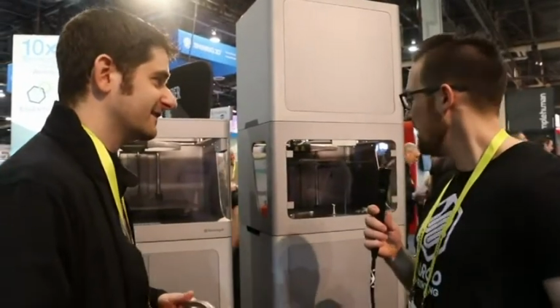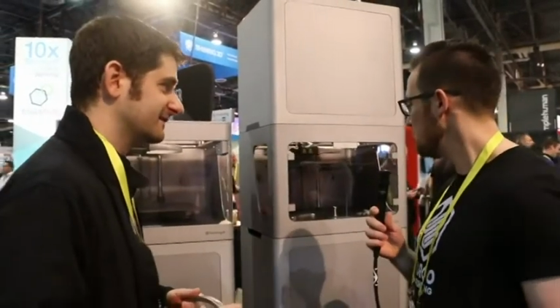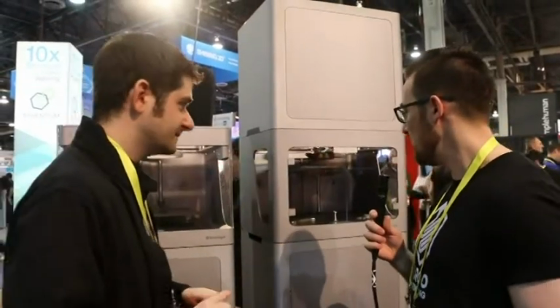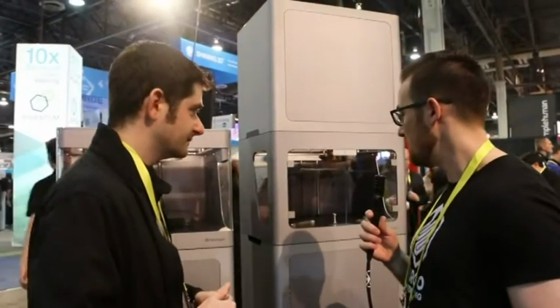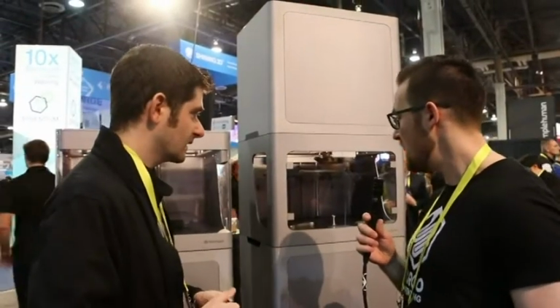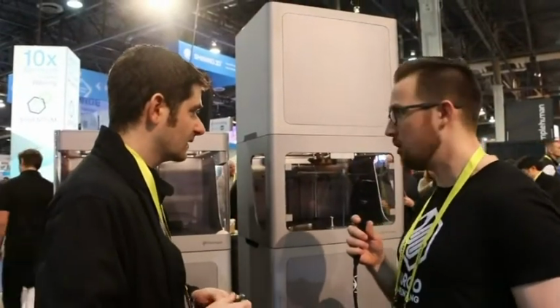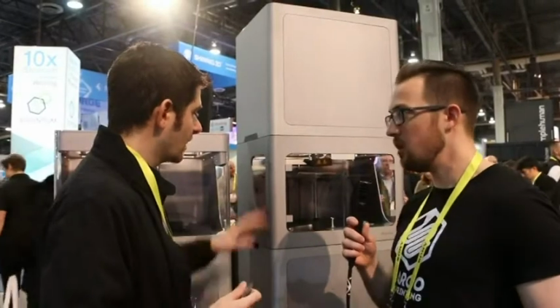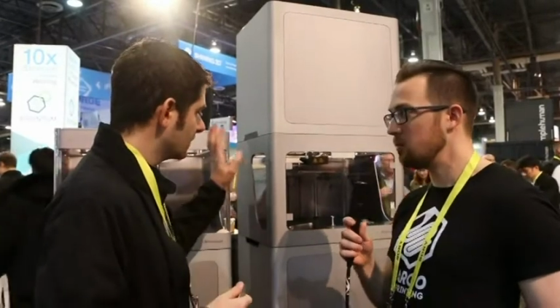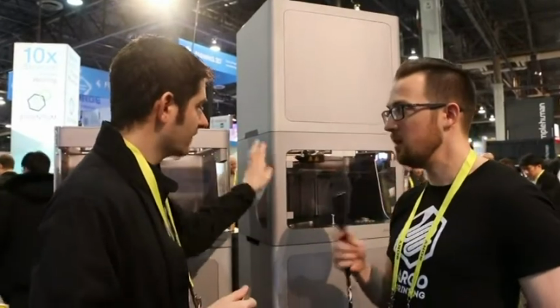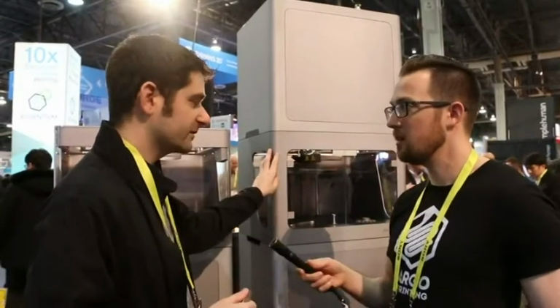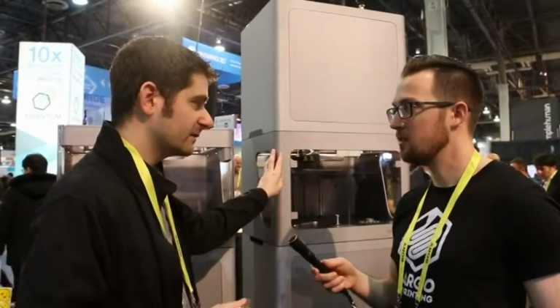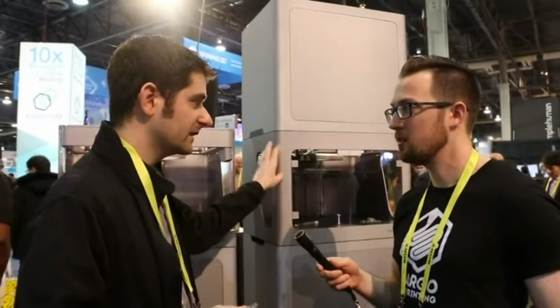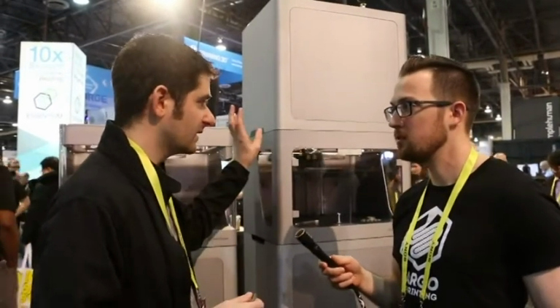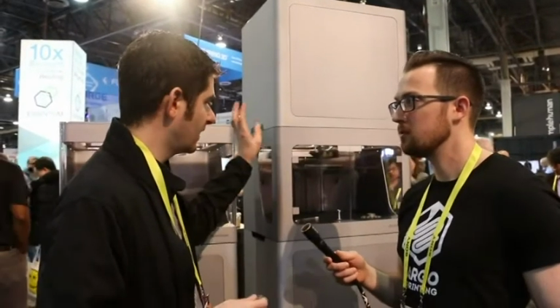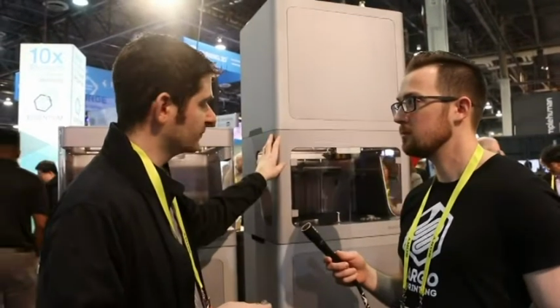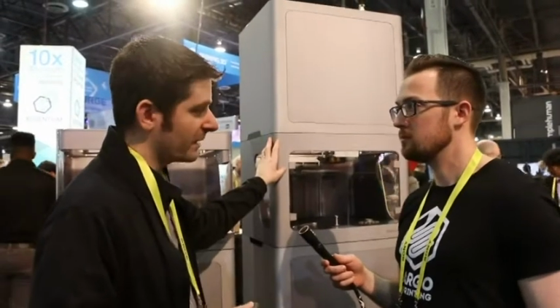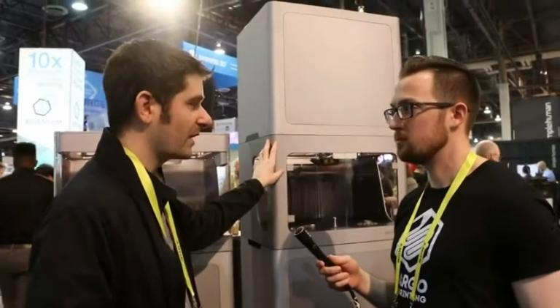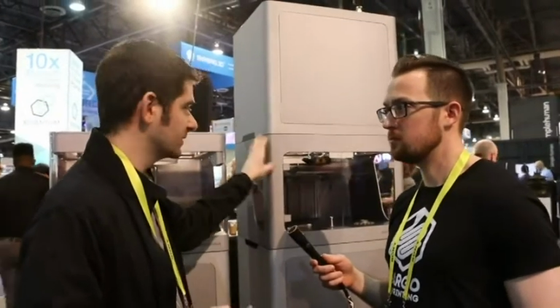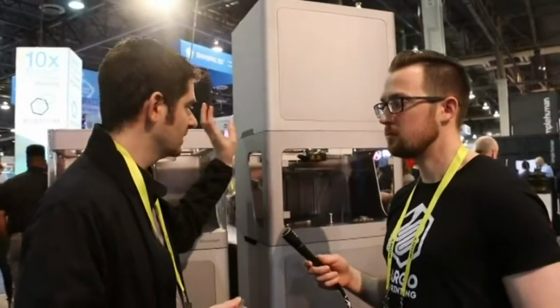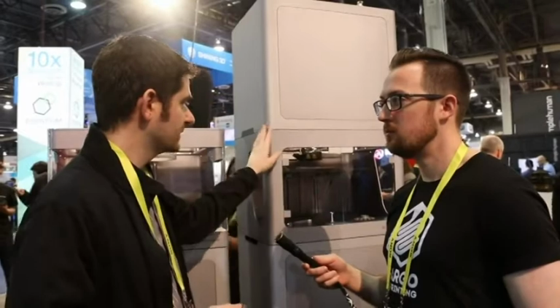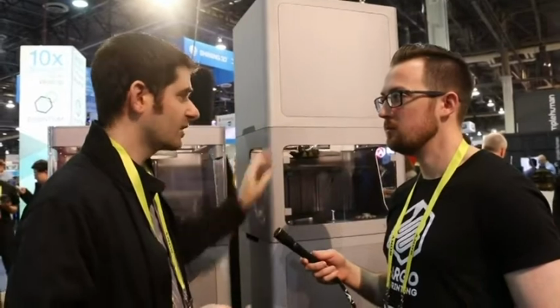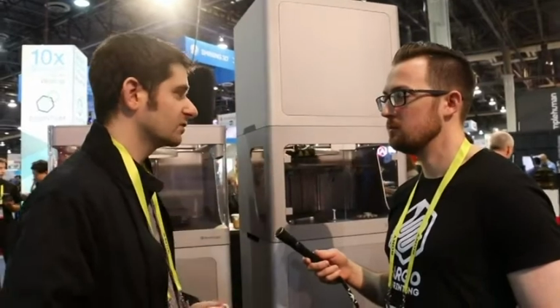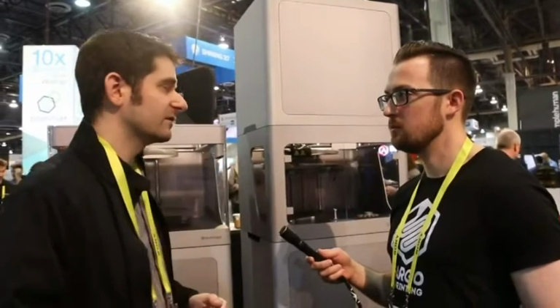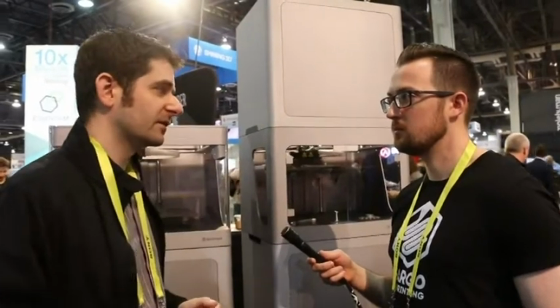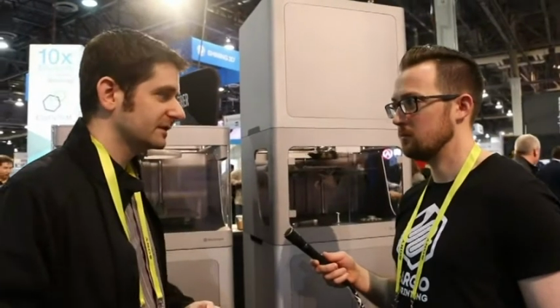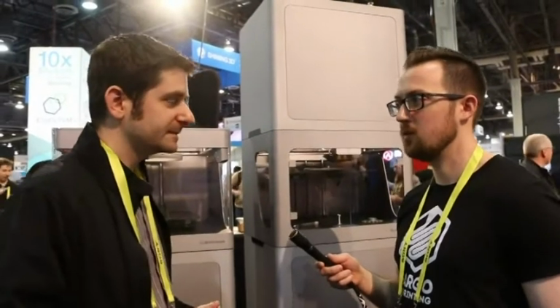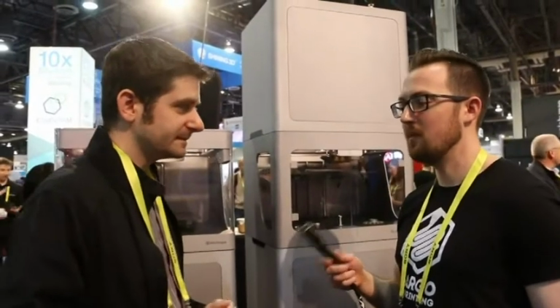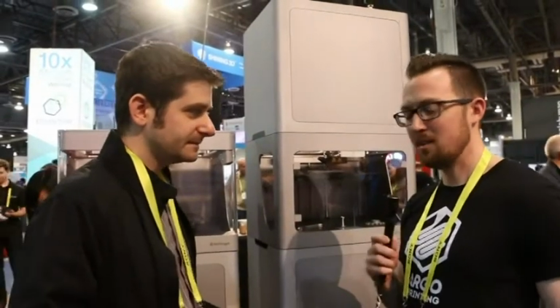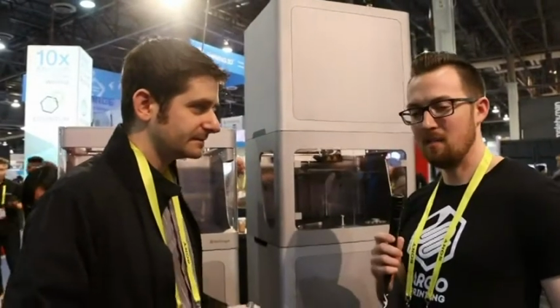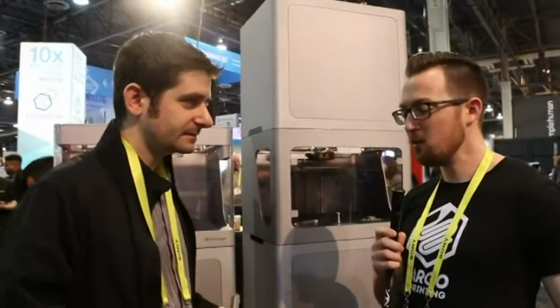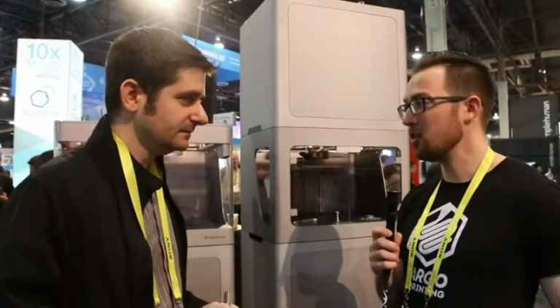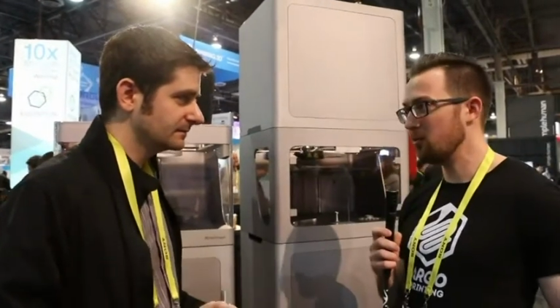Is this shipping today? A few customers have units already, and a few more beta units will go out in Q2, but the production units will go out in September.